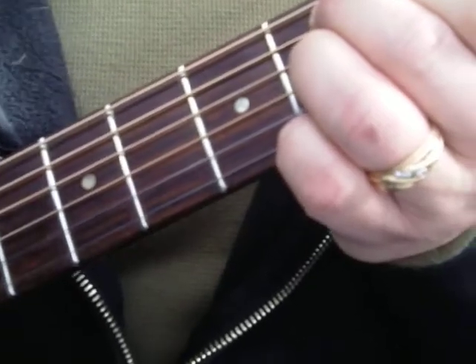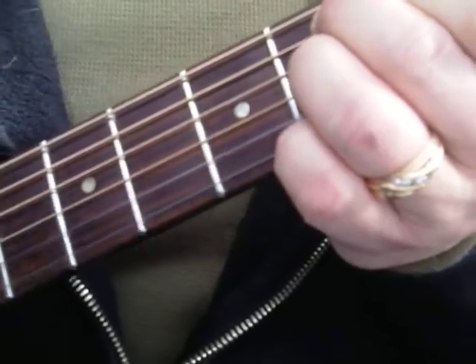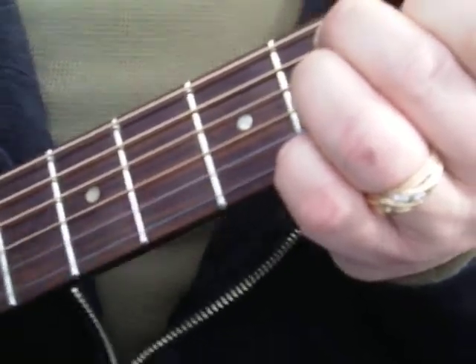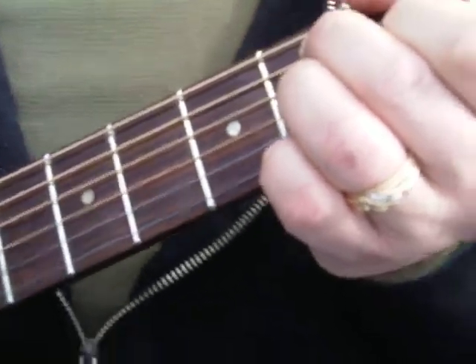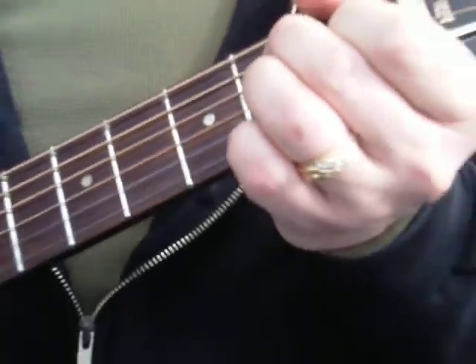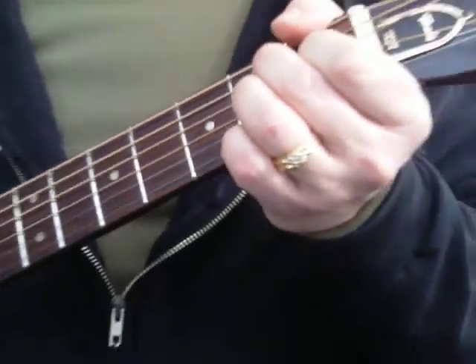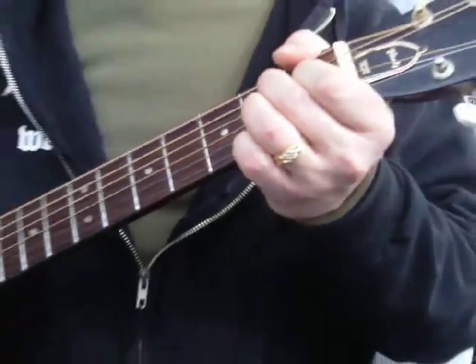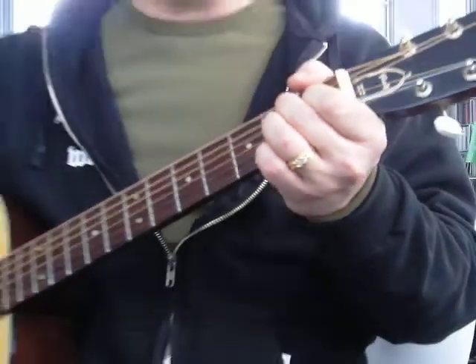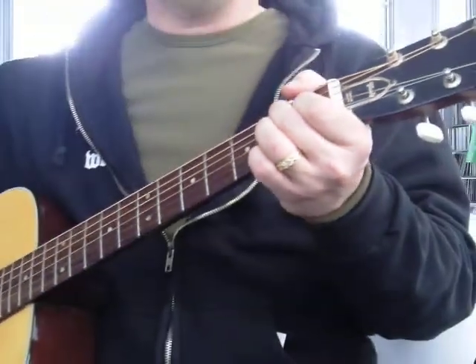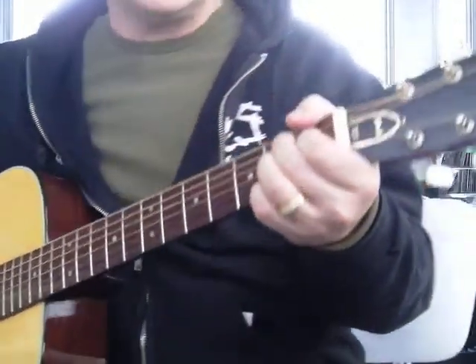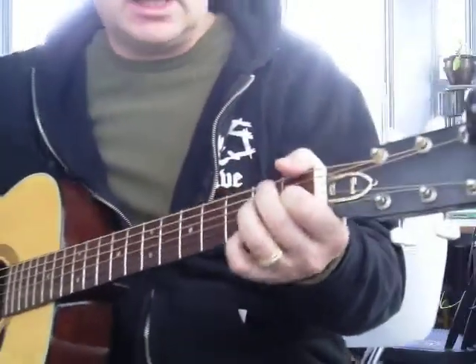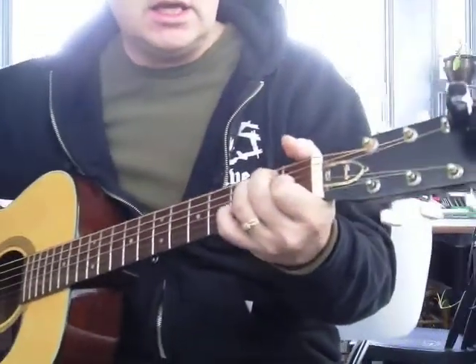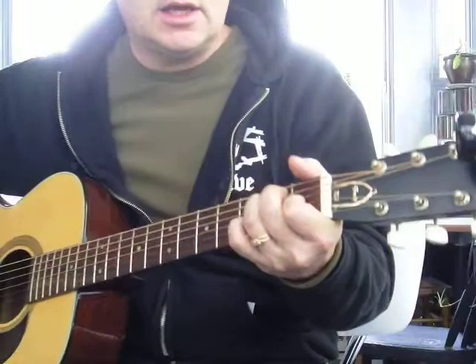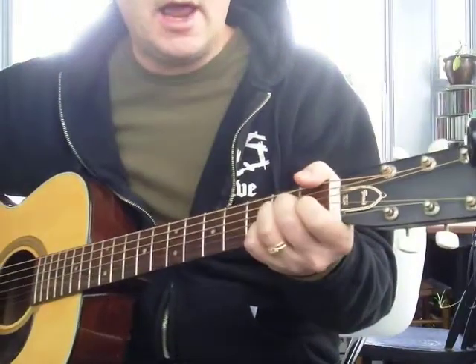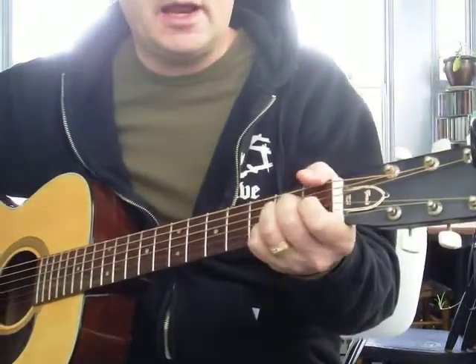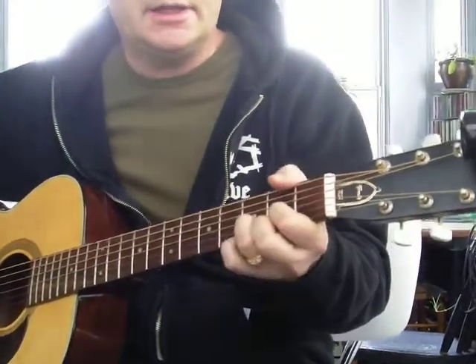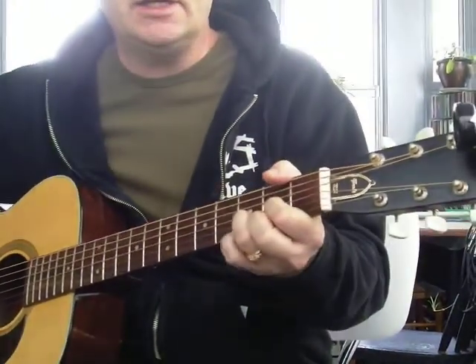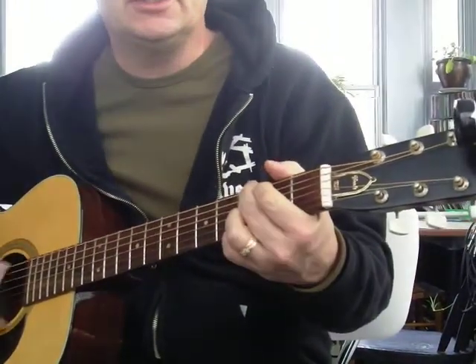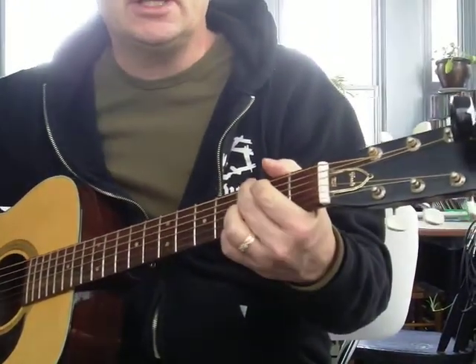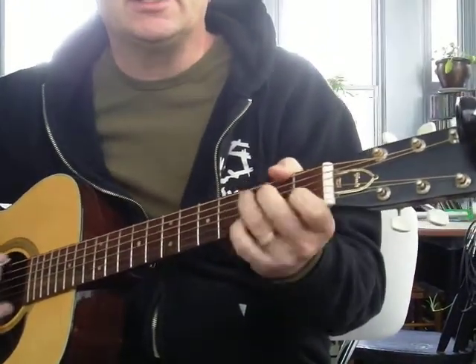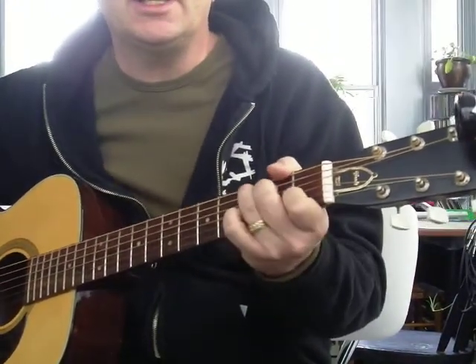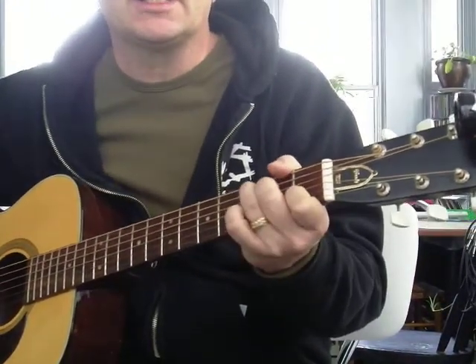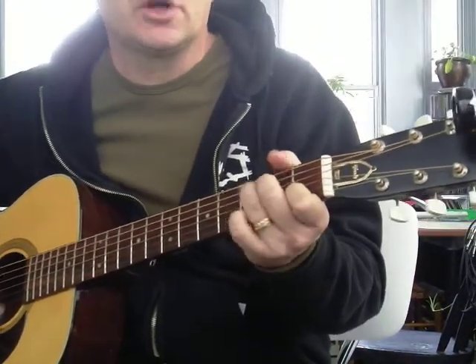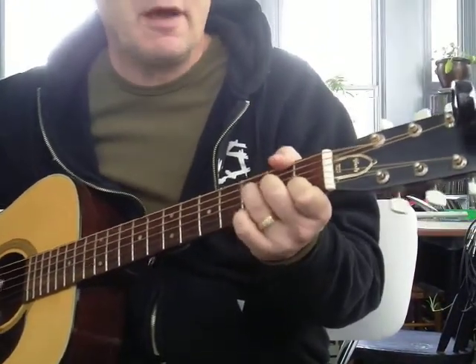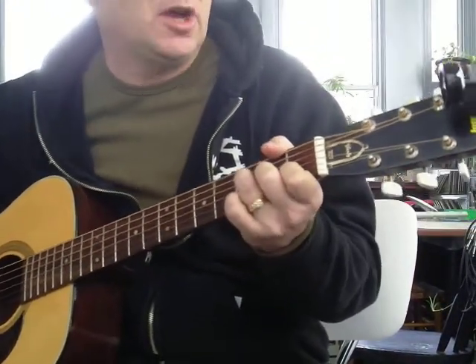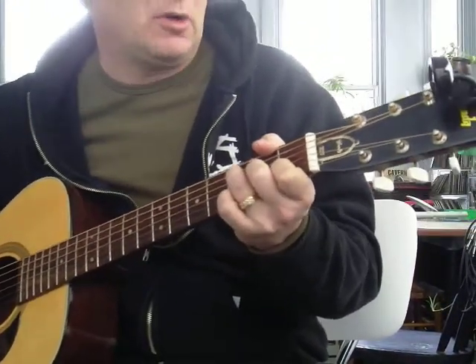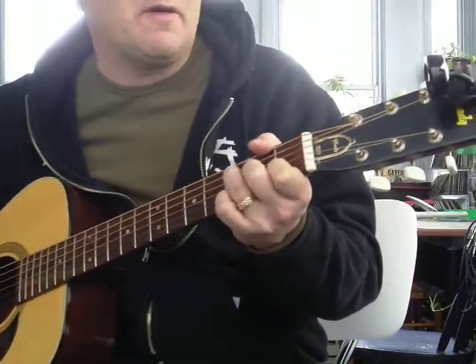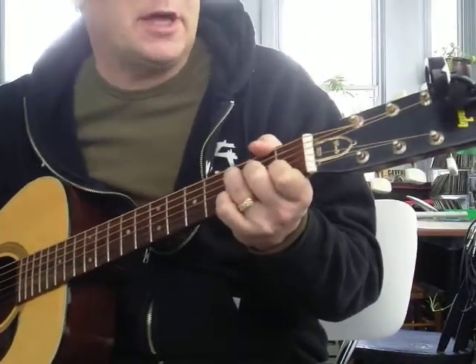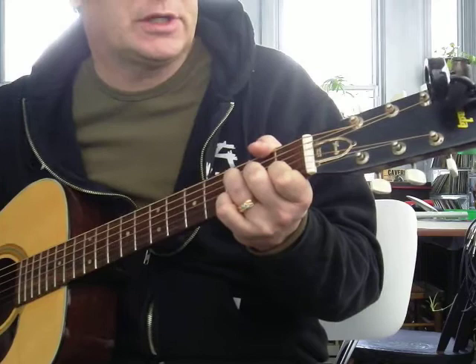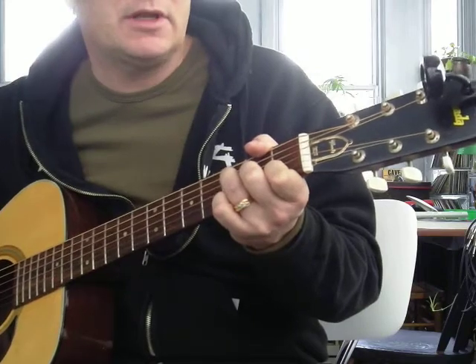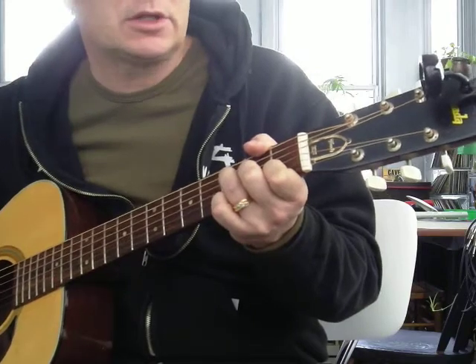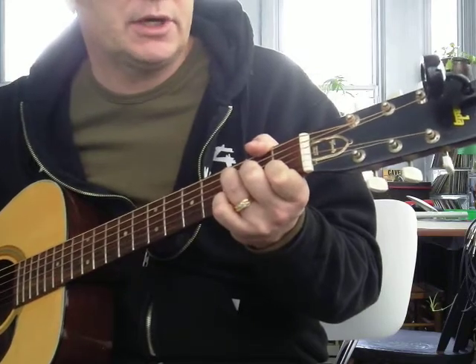The B7 chord. So we've learned E, A, D, G, C. It's some sort of an F — we'll call it F major 7. That's totally good.